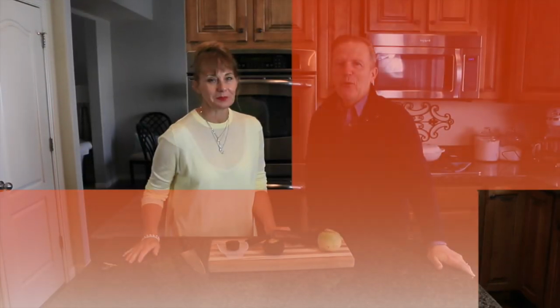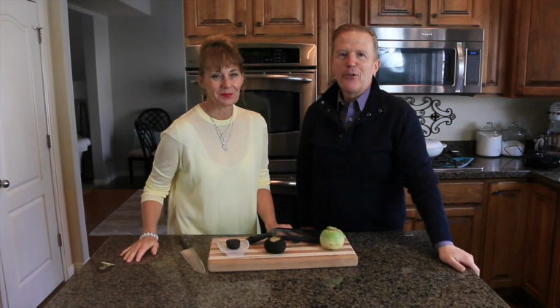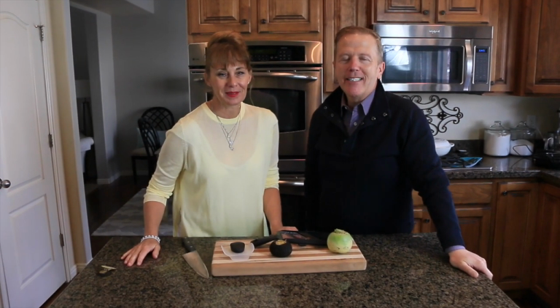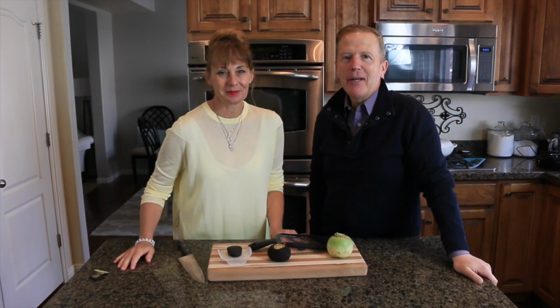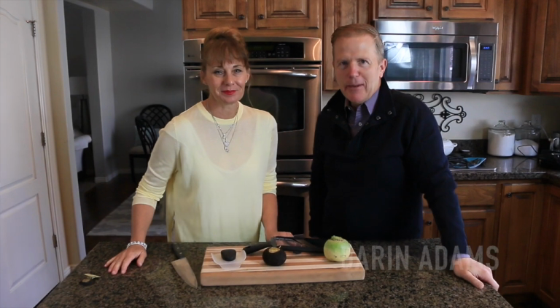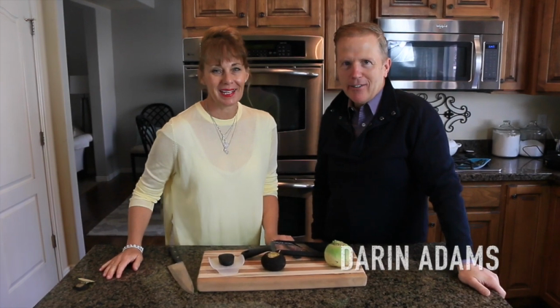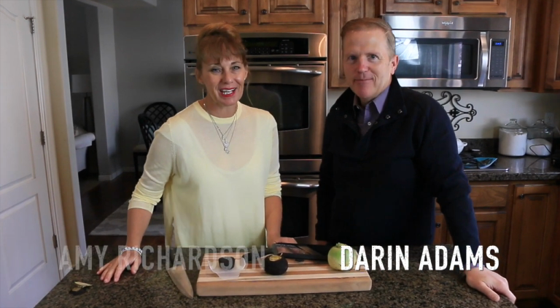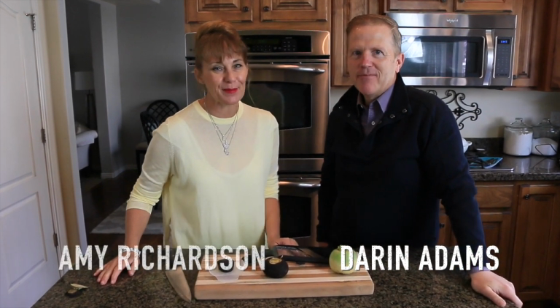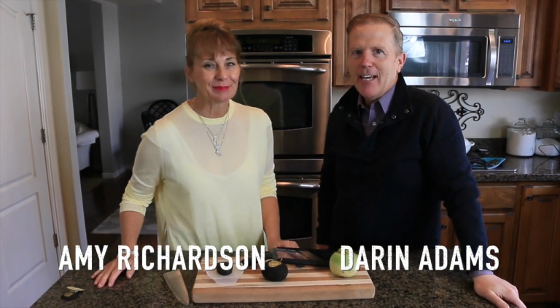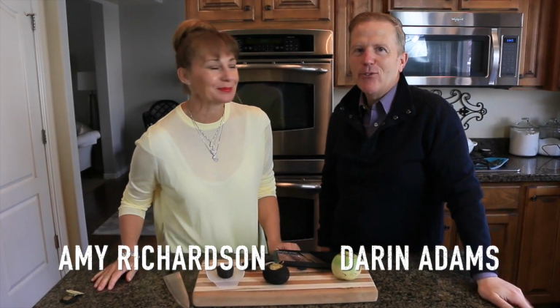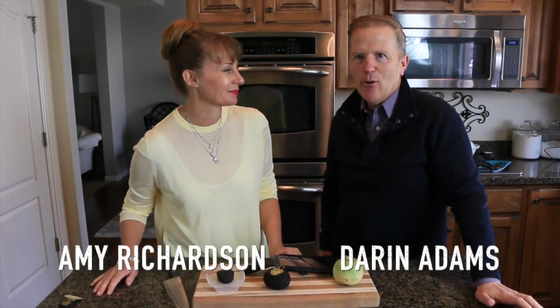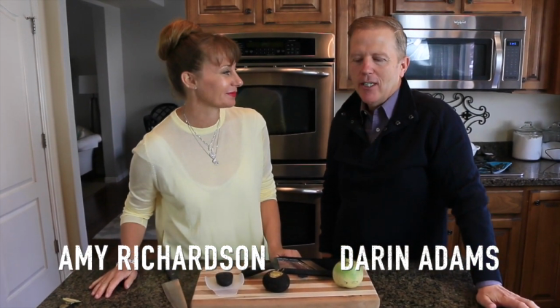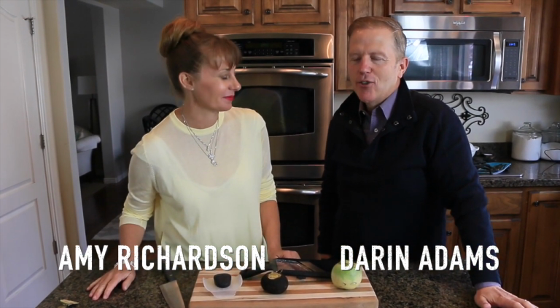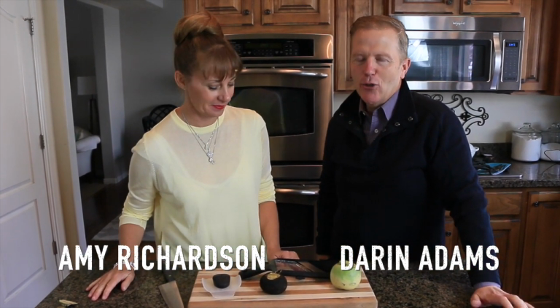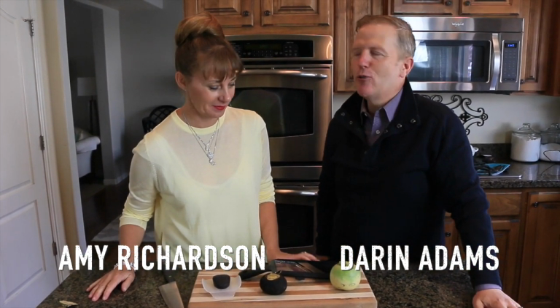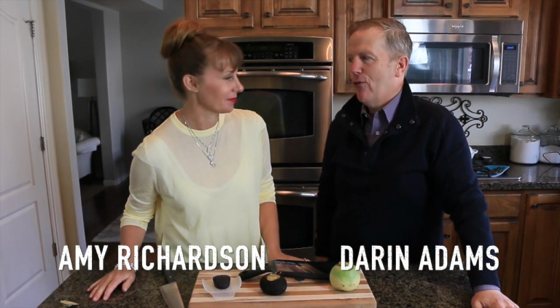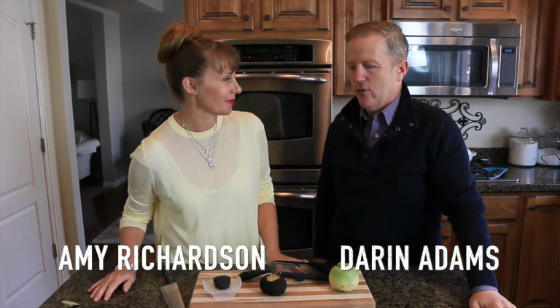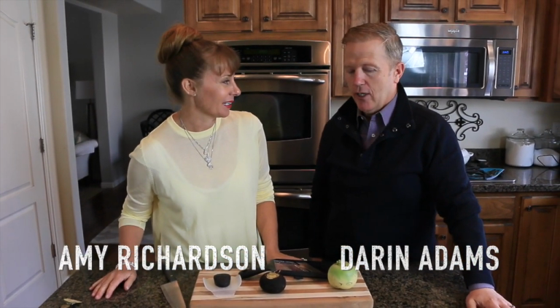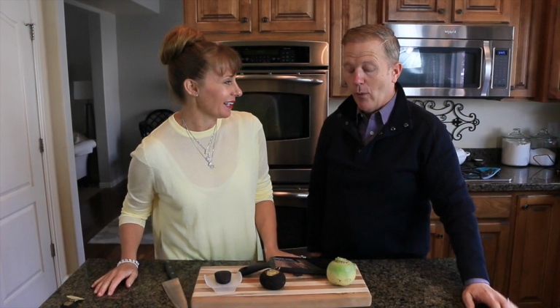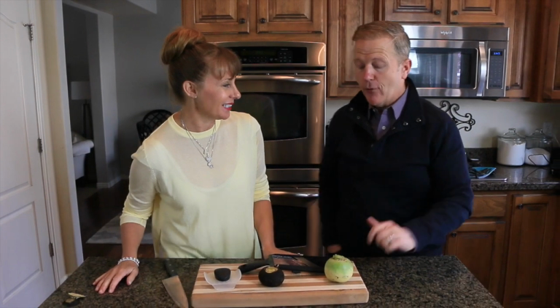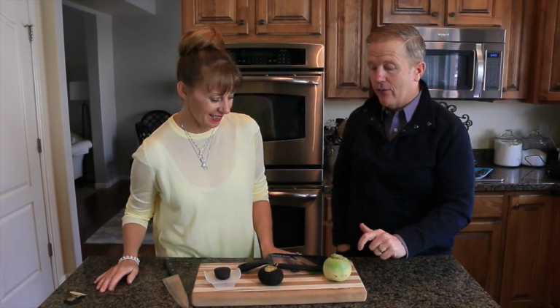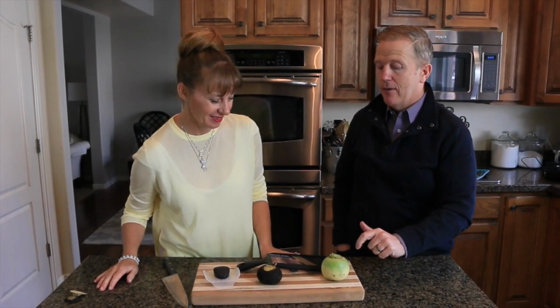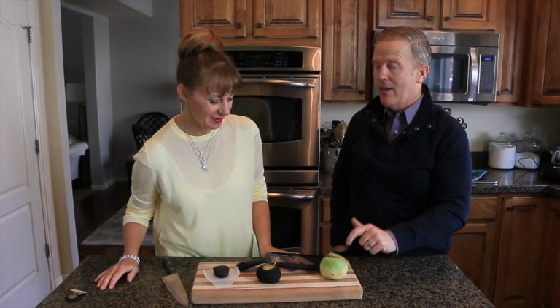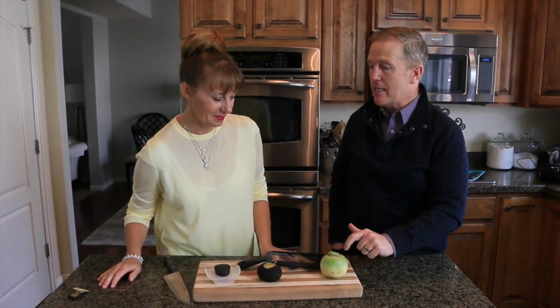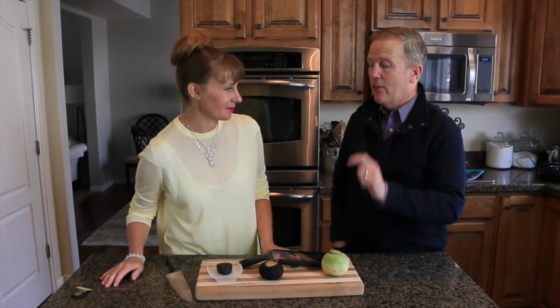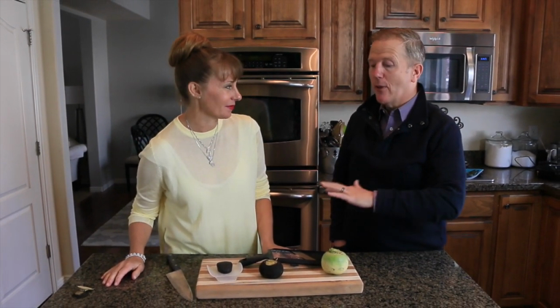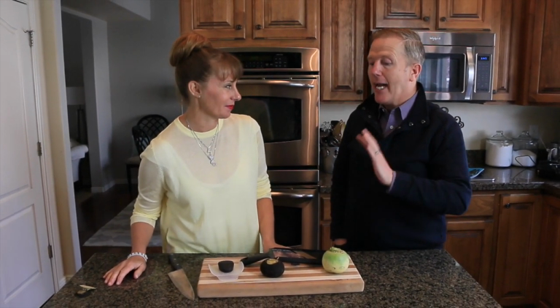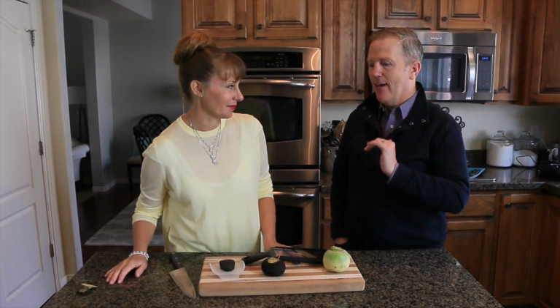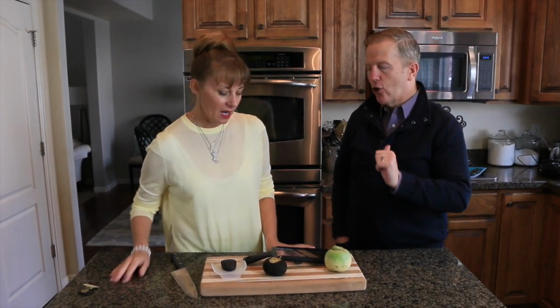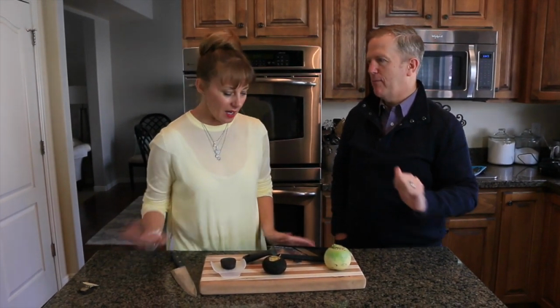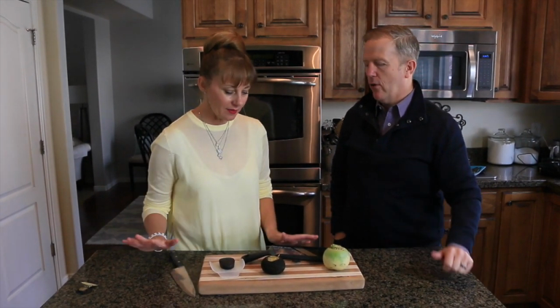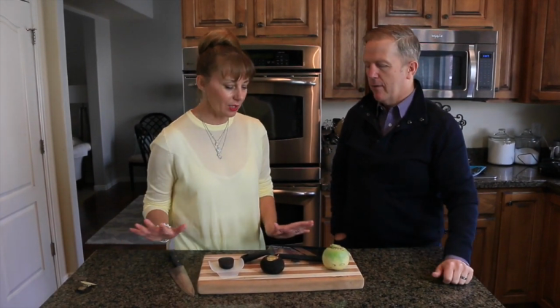Welcome to The Great Taste Buds. I'm Darren, and I'm Amy. Amy has found some unusual things here. One of them I've heard of but never eaten. The other one I have never heard of before.